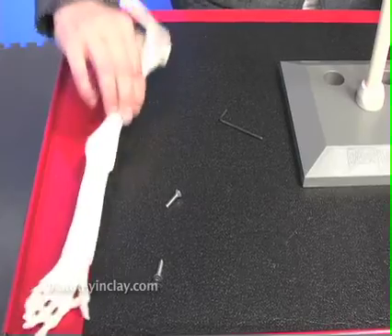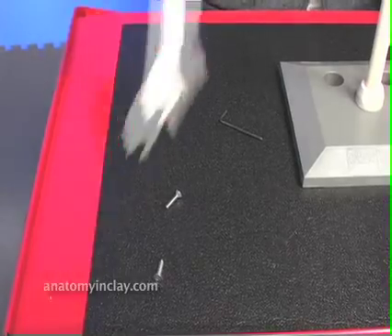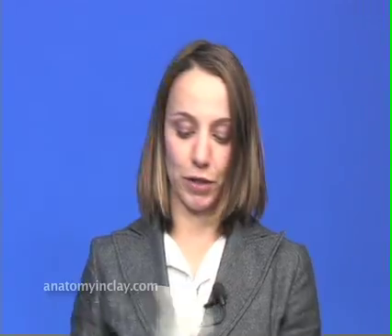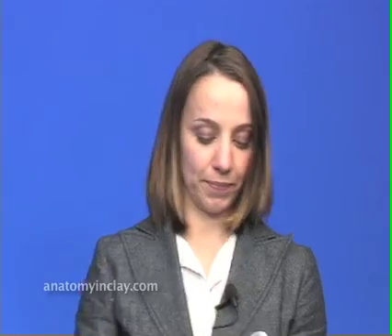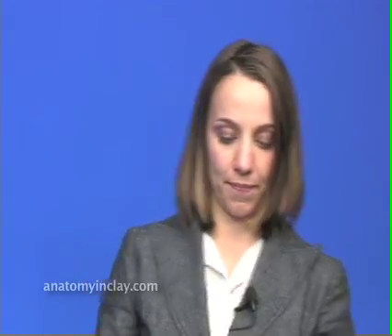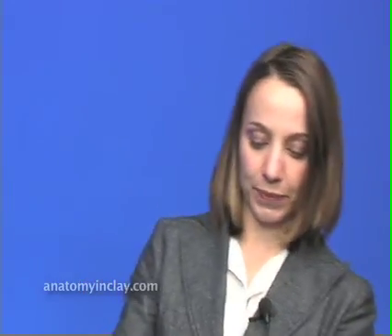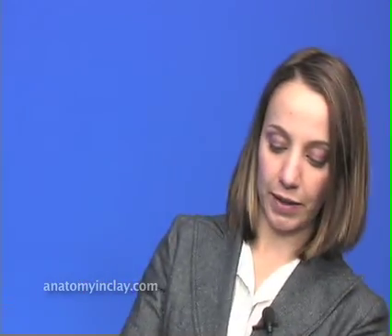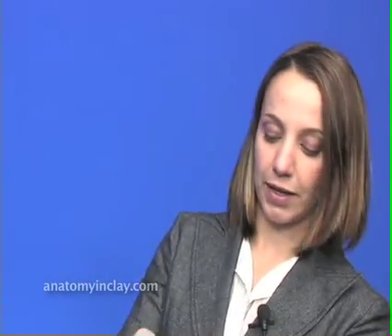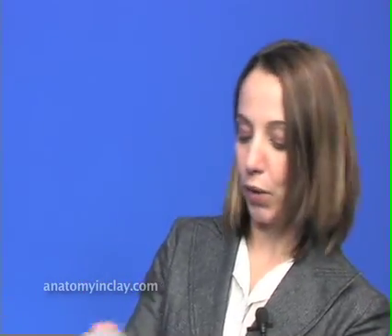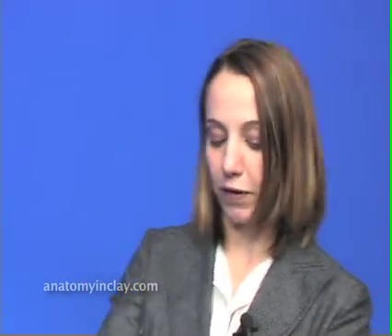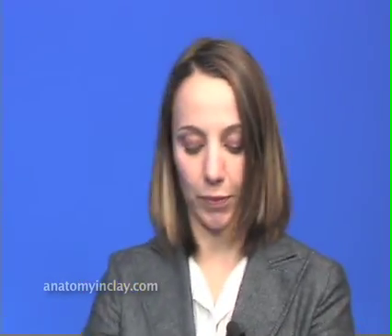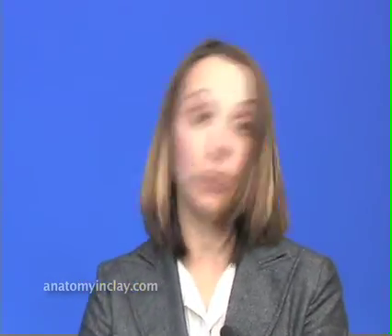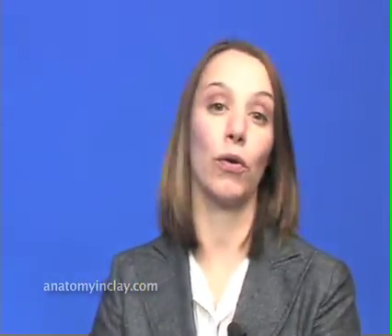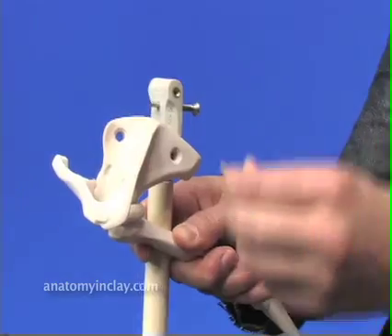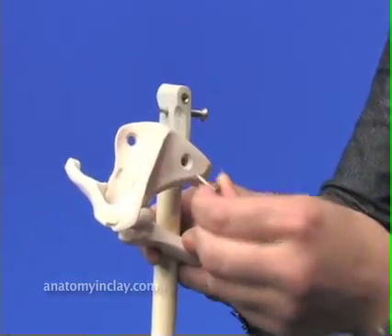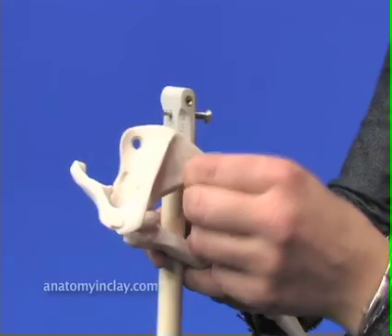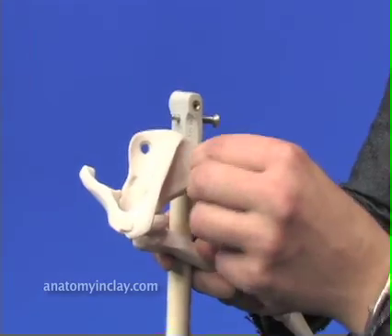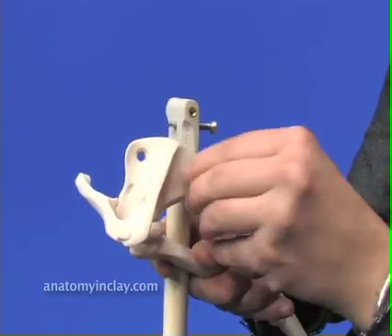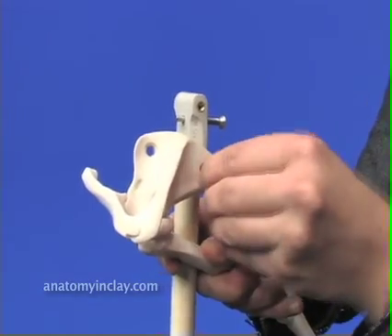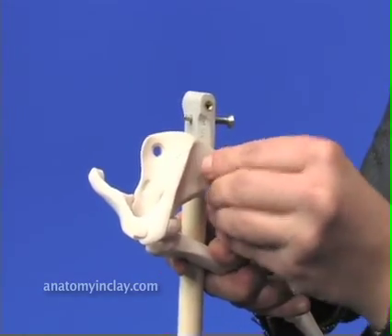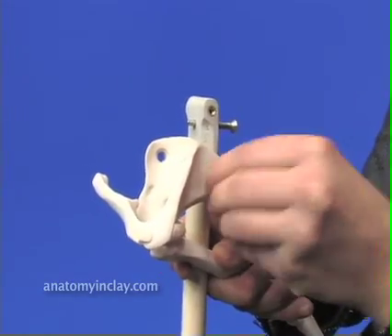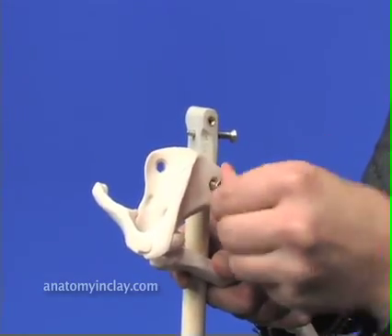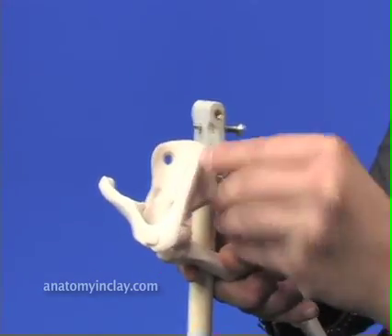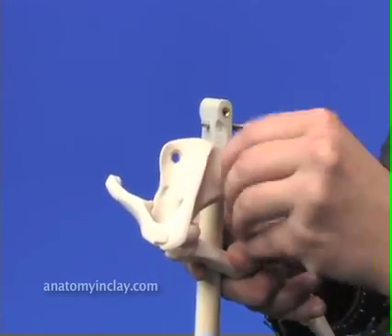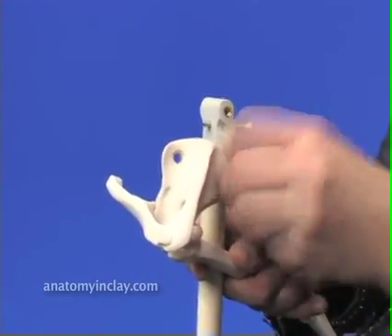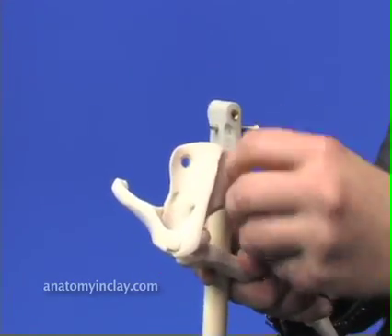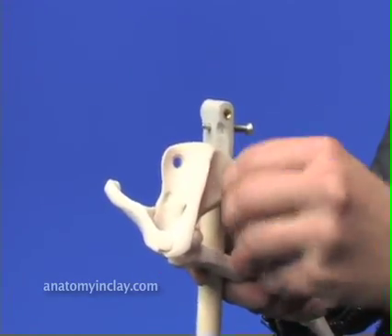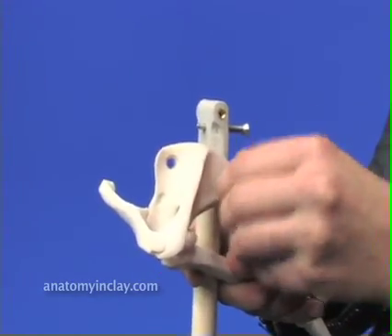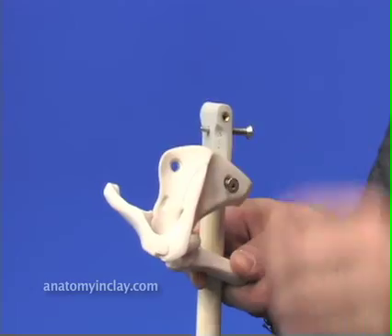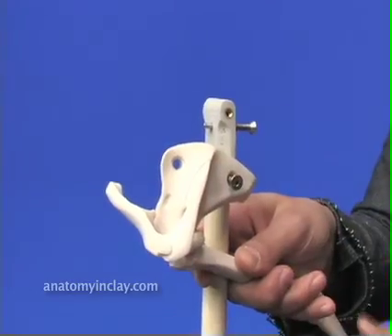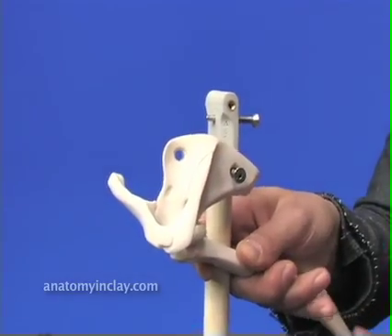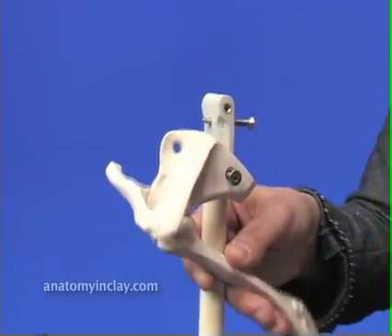Take the left arm and align the holes in the scapula with the holes on the boom top. Insert the screw into the arm and into the boom top and tighten down.